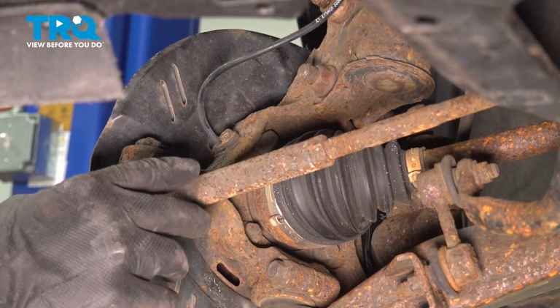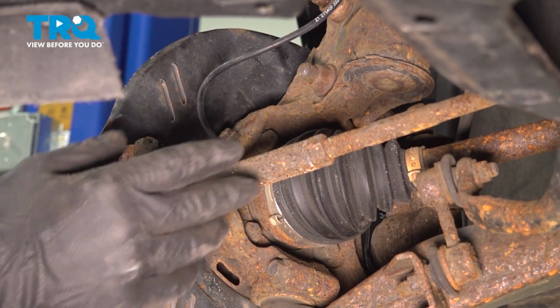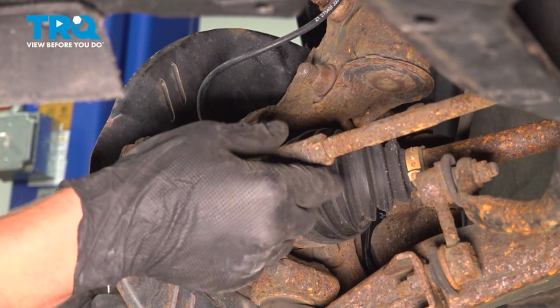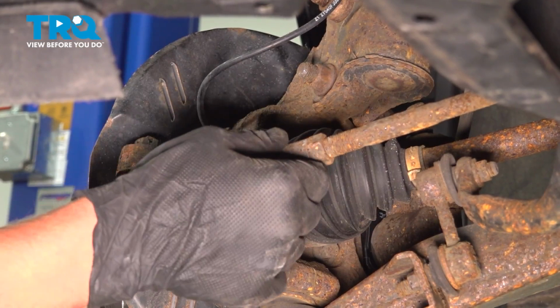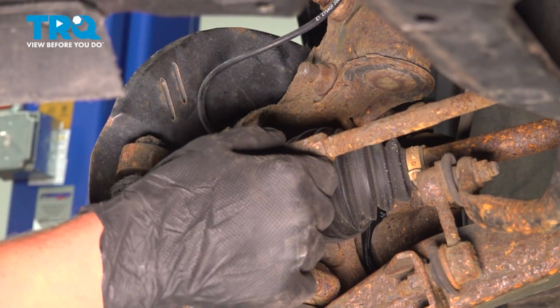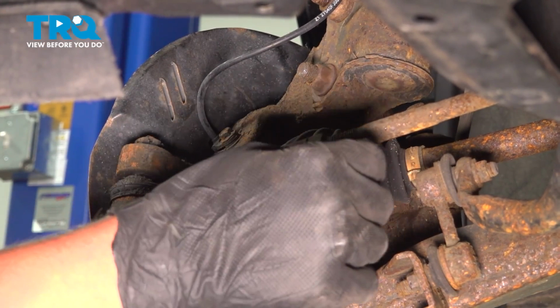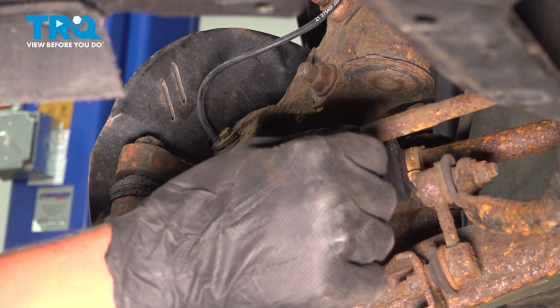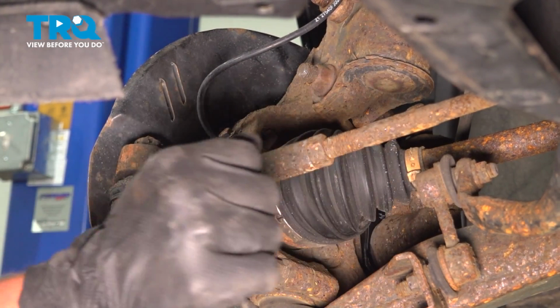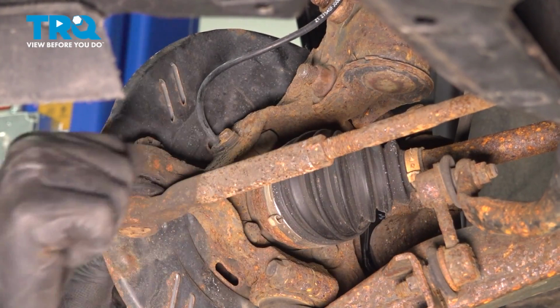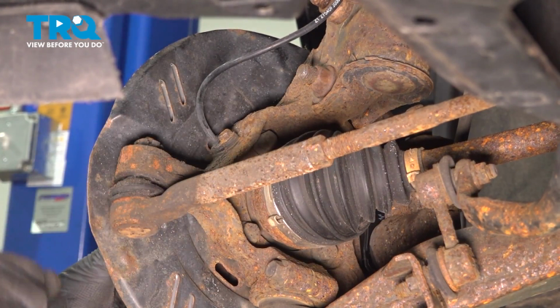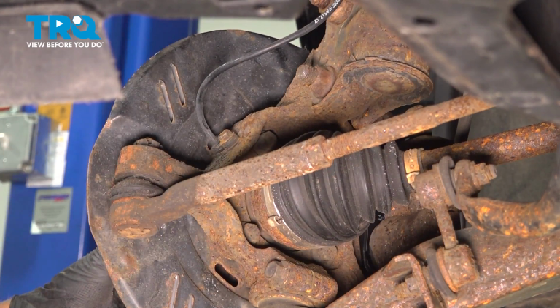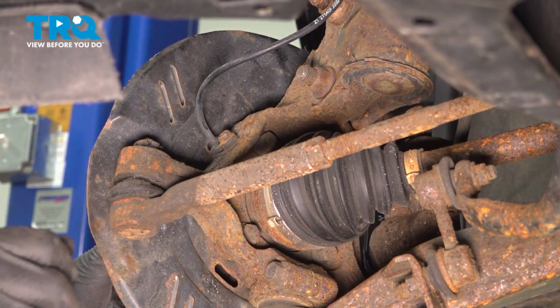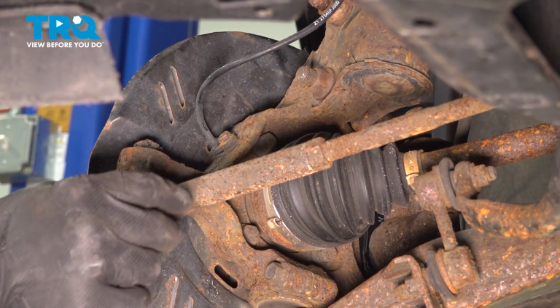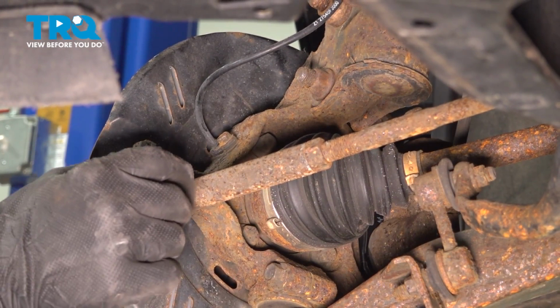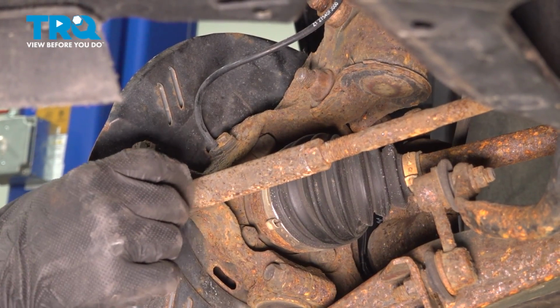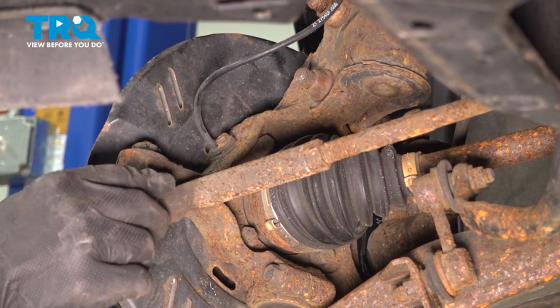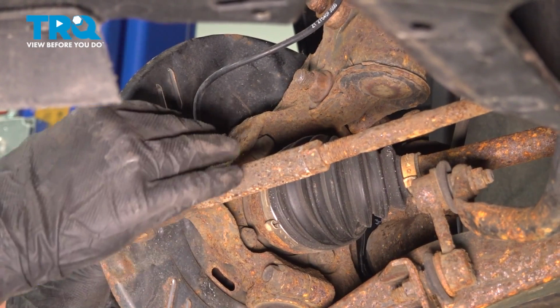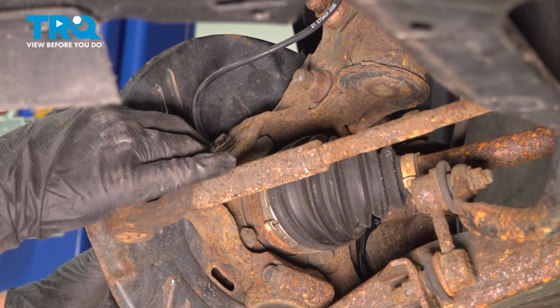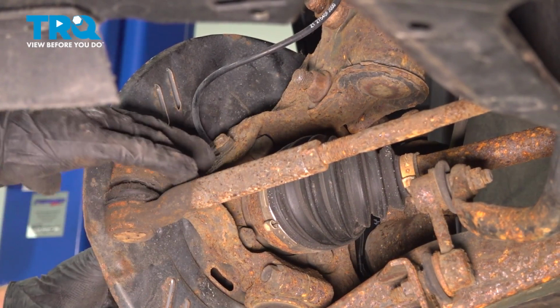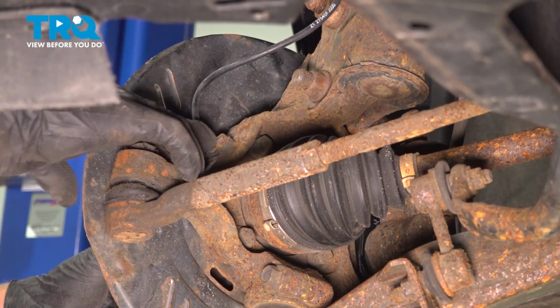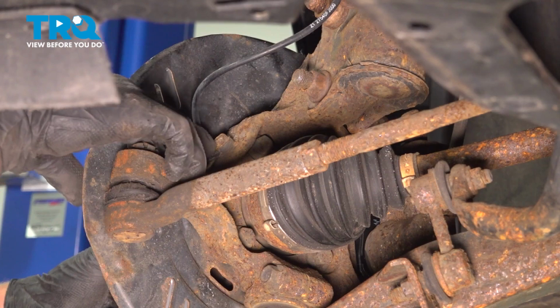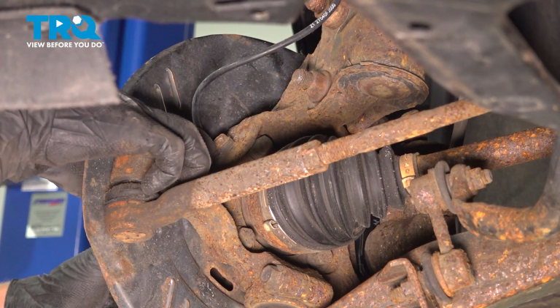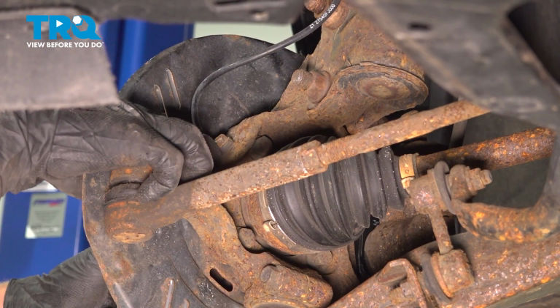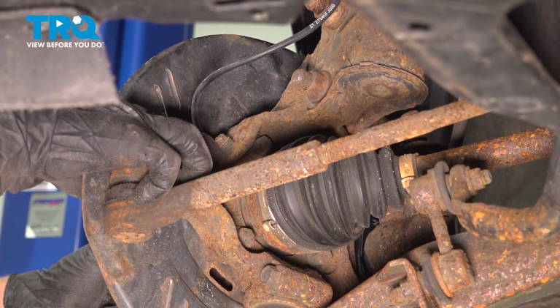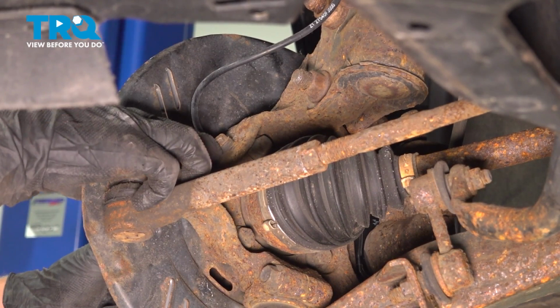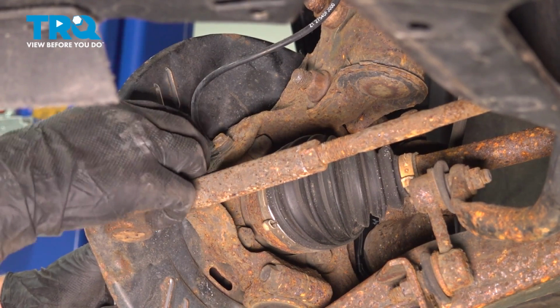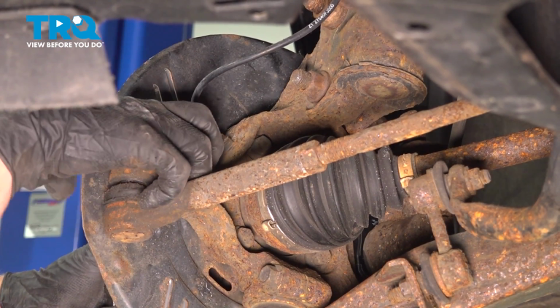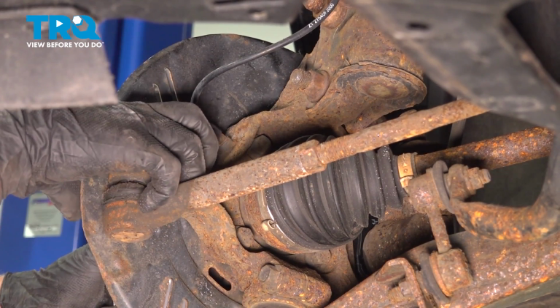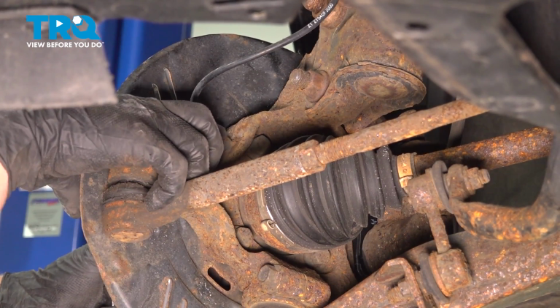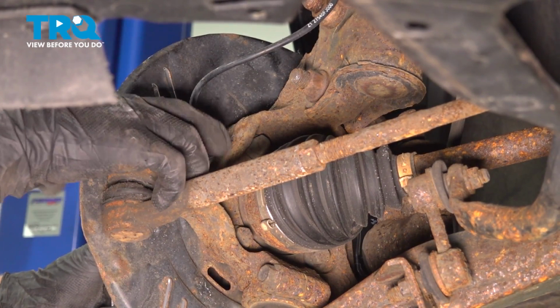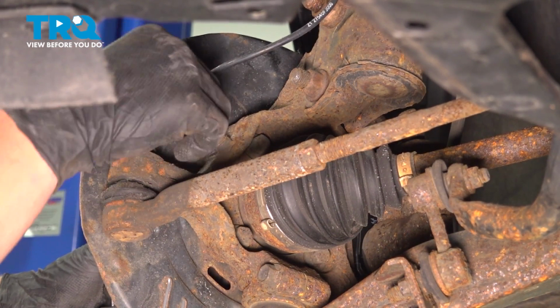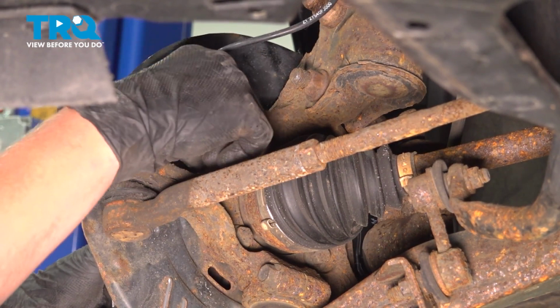For ease of access, turn the wheel all the way to the right, and you're going to find the ABS sensor on the back of this knuckle right here.